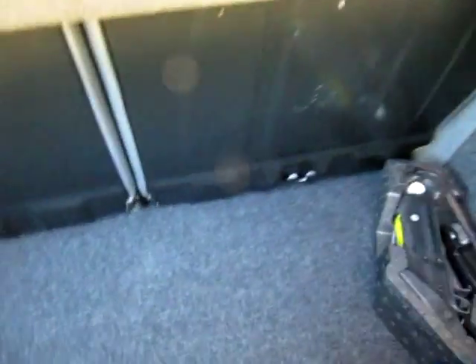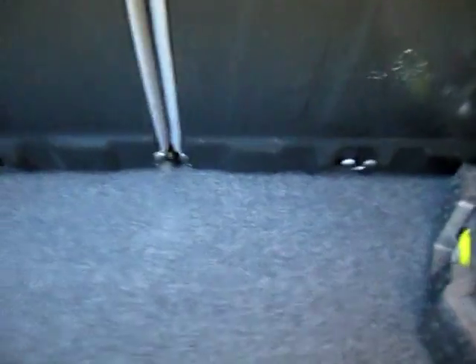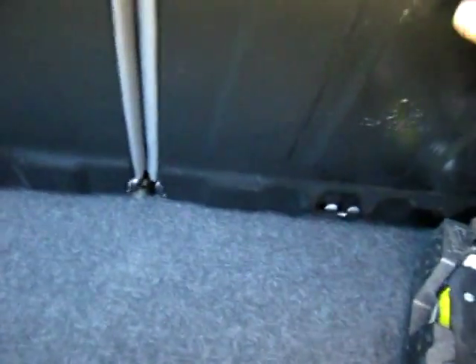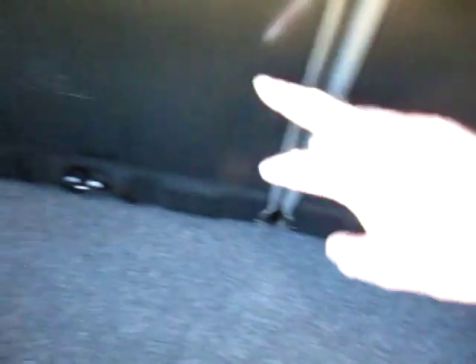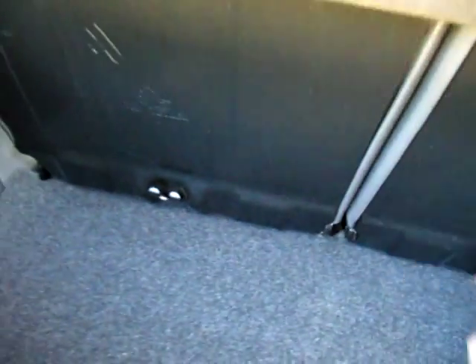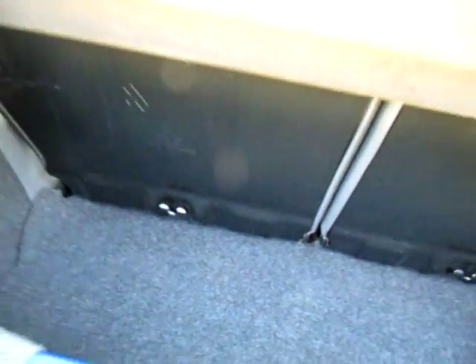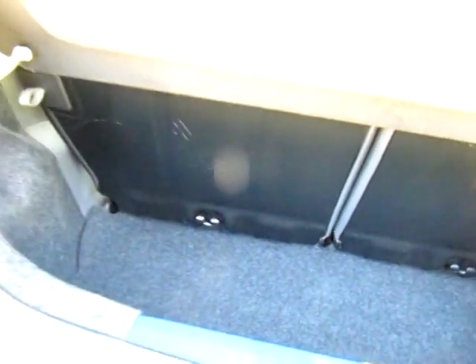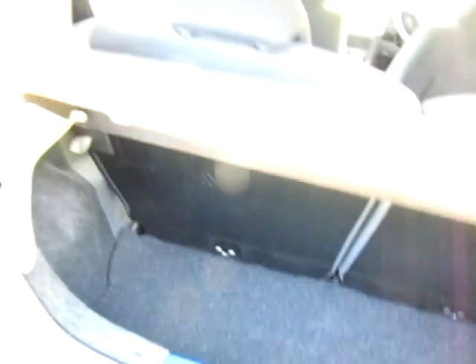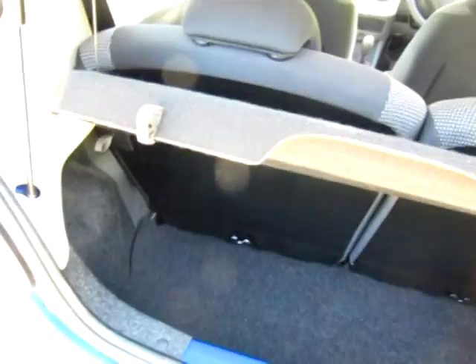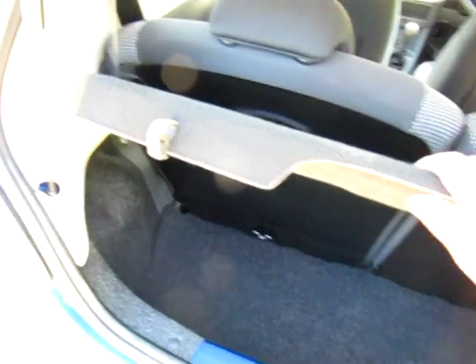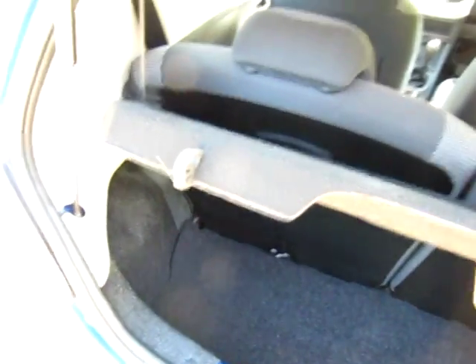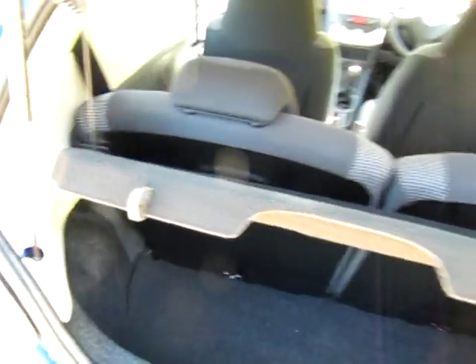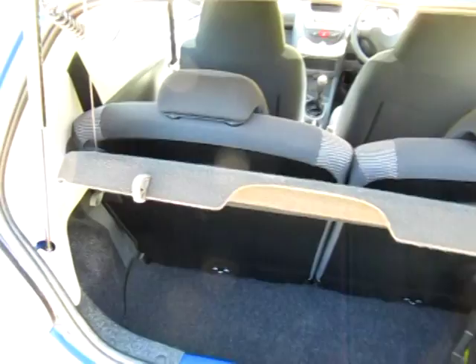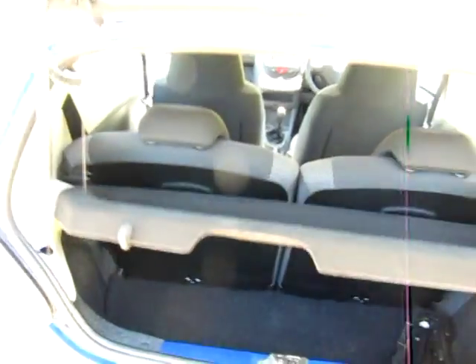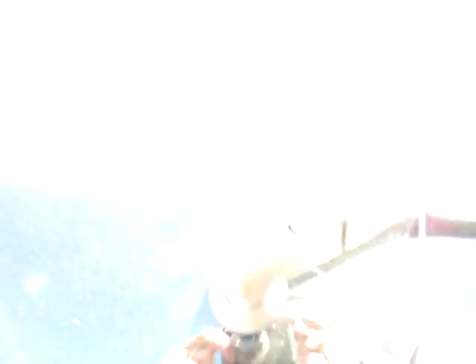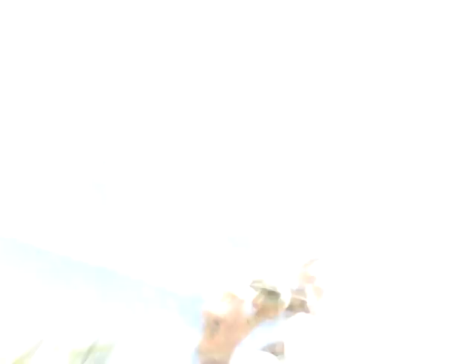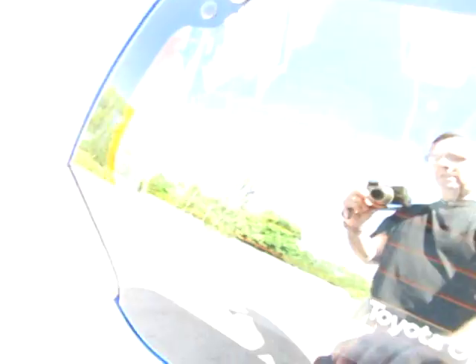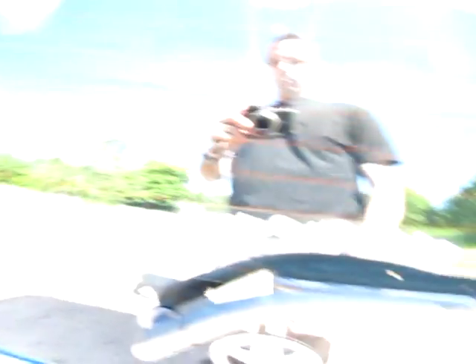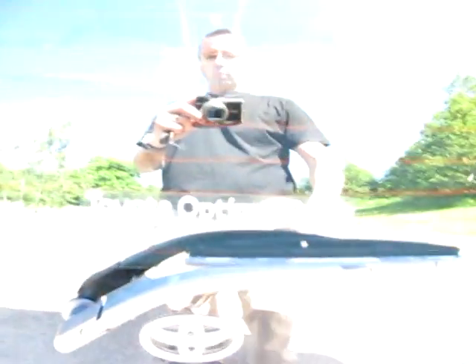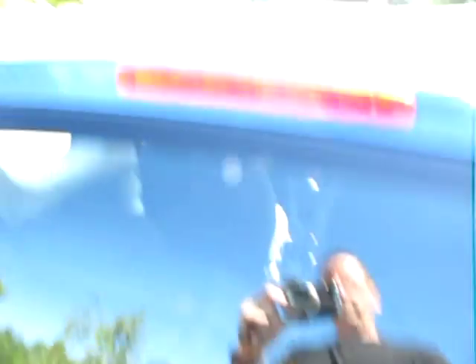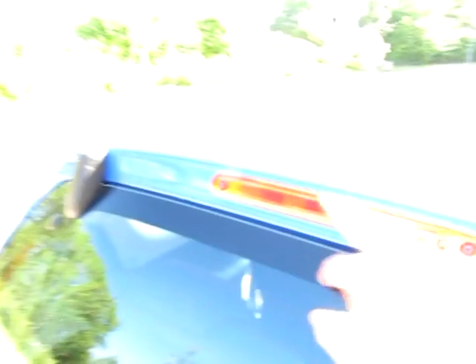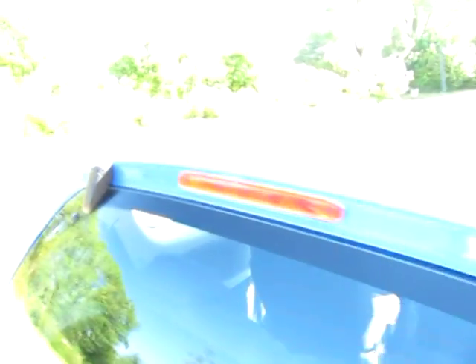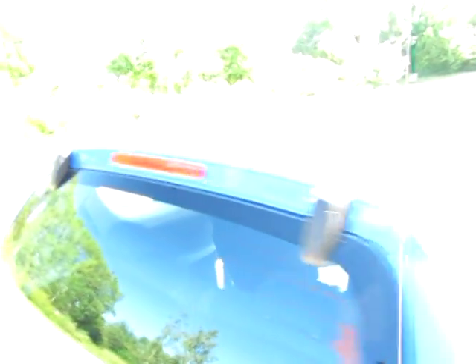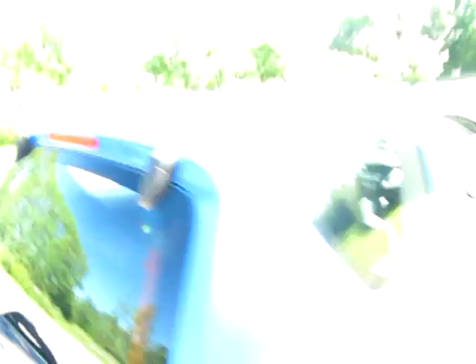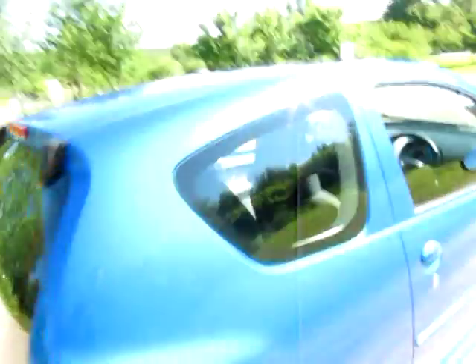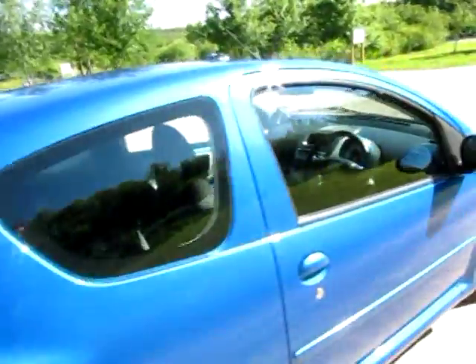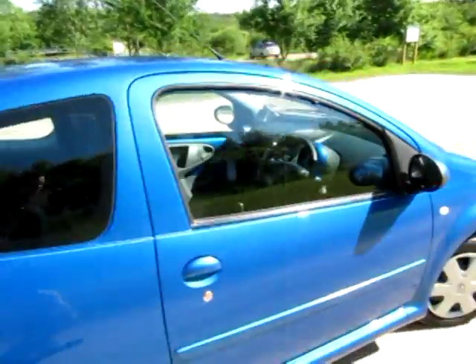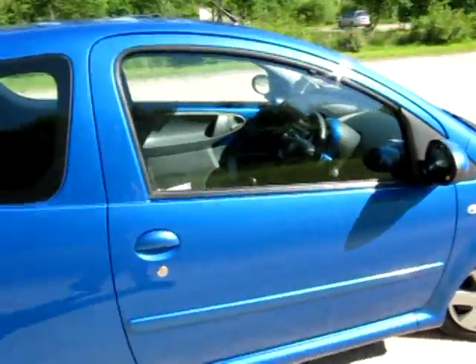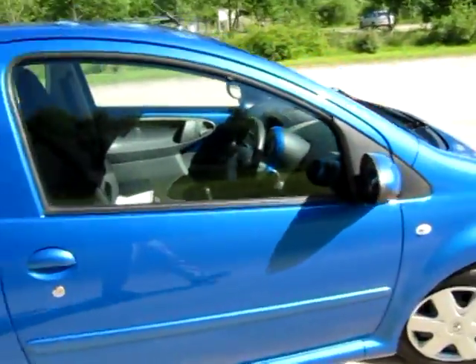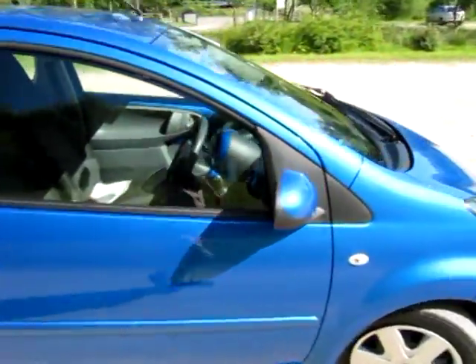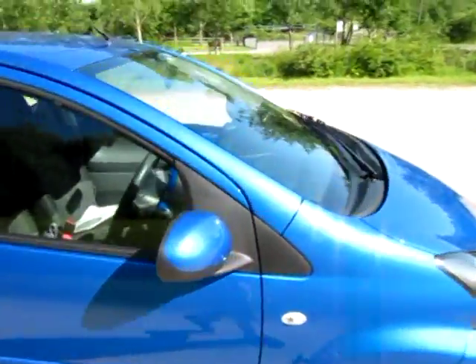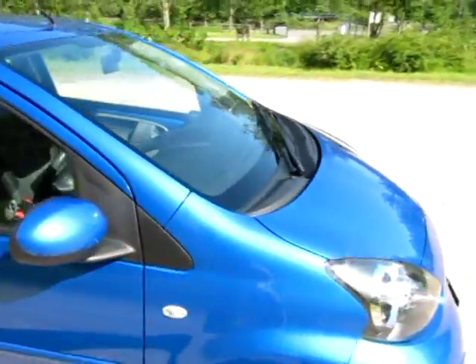The two seats drop down in a 50-50 split, and there's also a small parcel shelf which comes out as well. Rear wash wipe, high level brake light — and doesn't it look rather nice in this metallic blue.